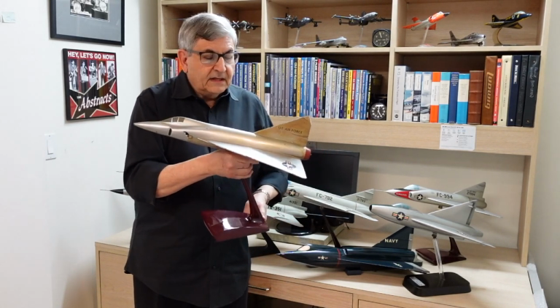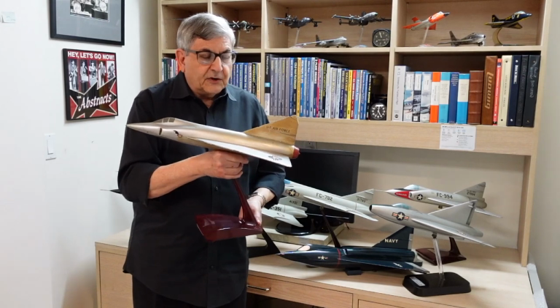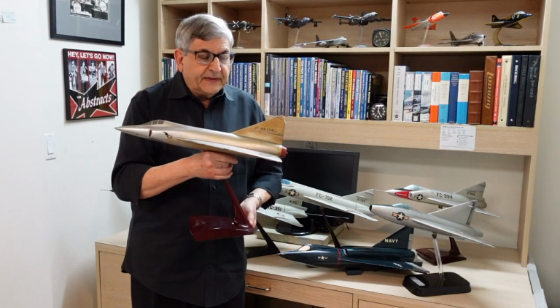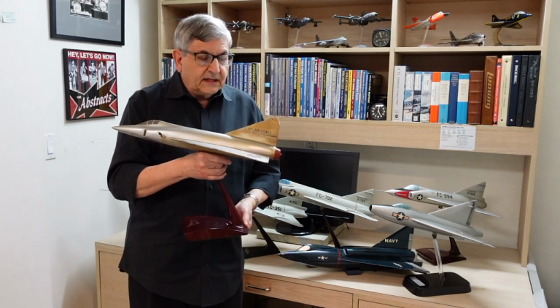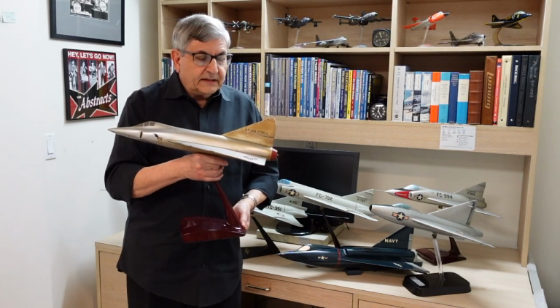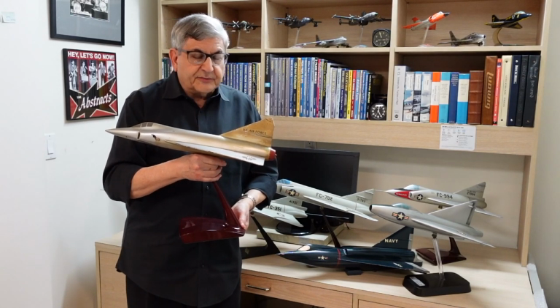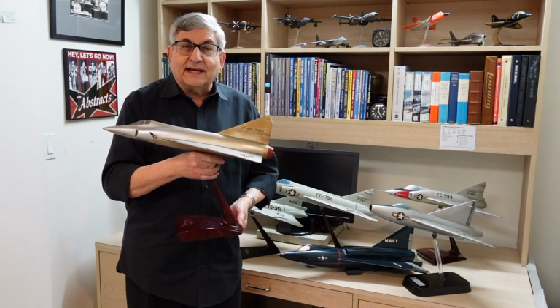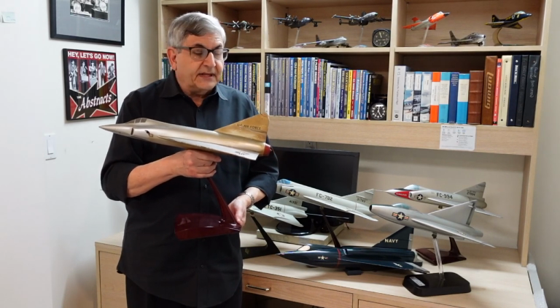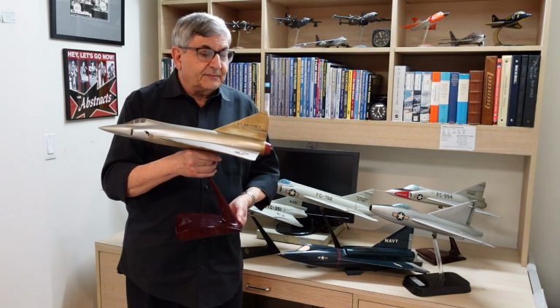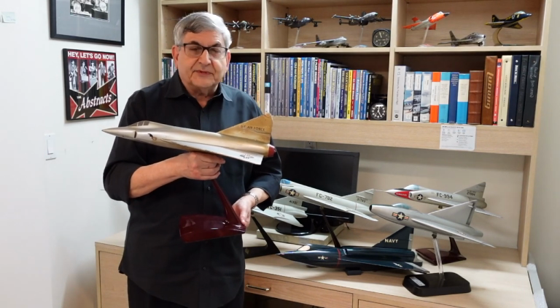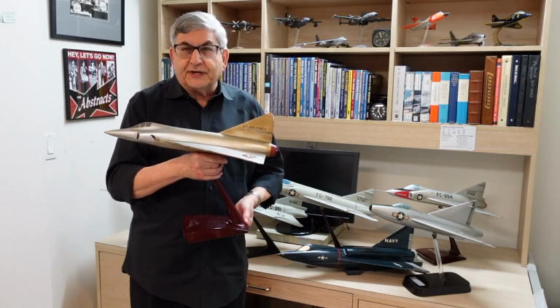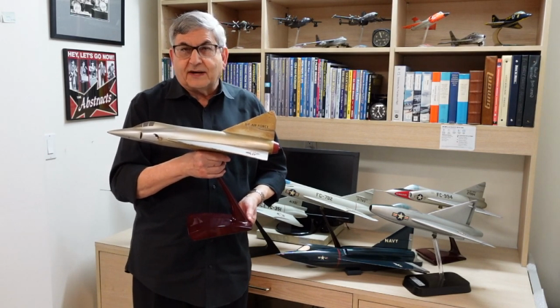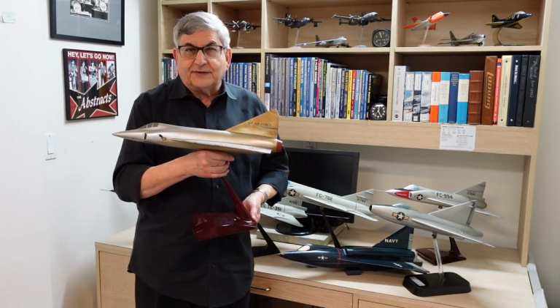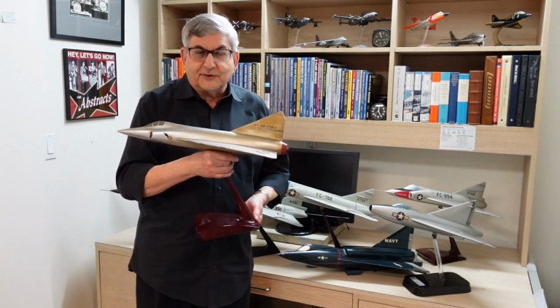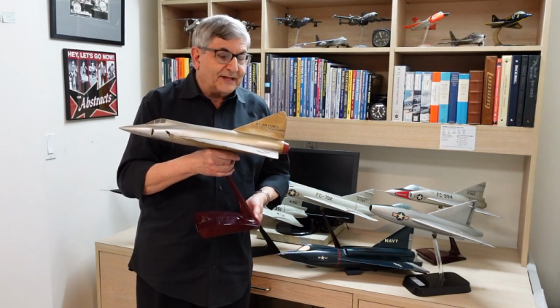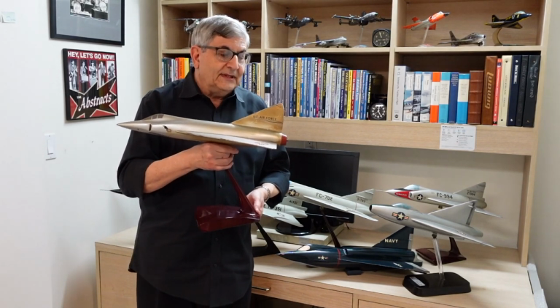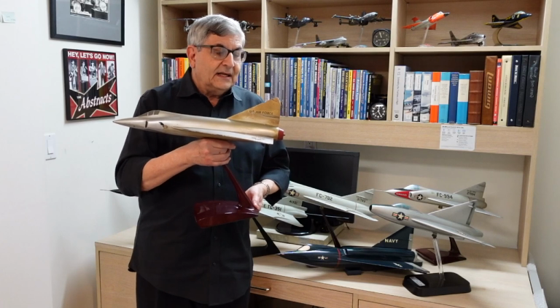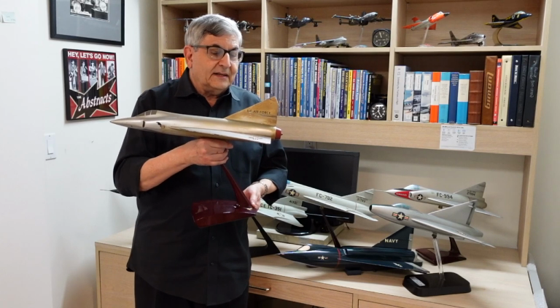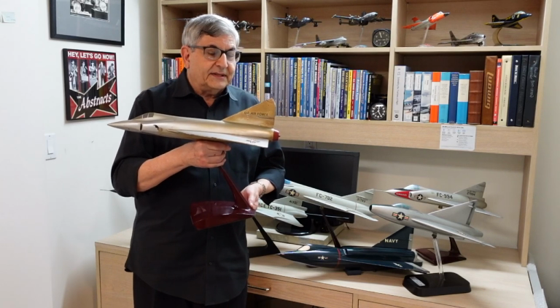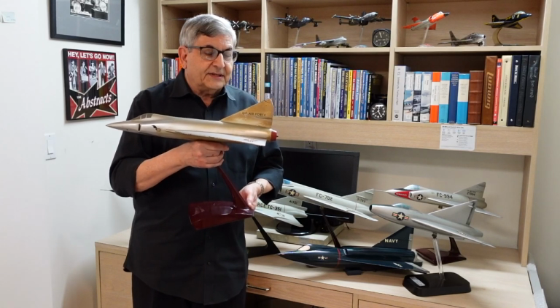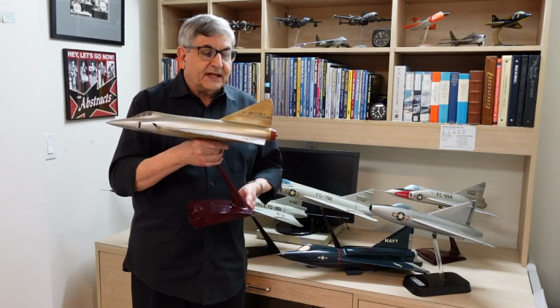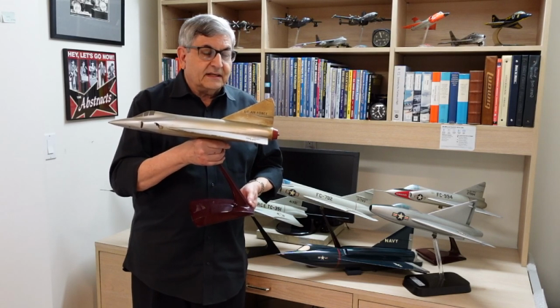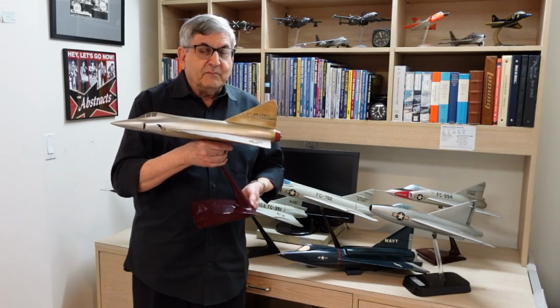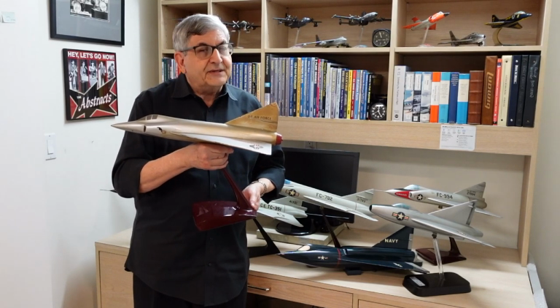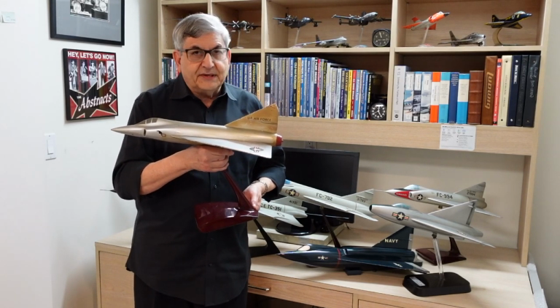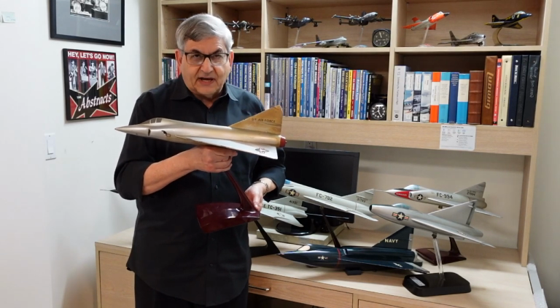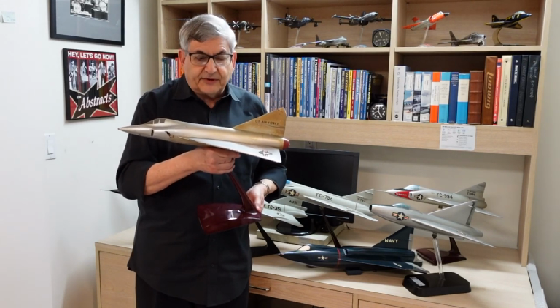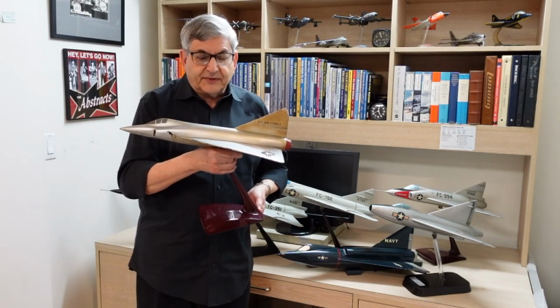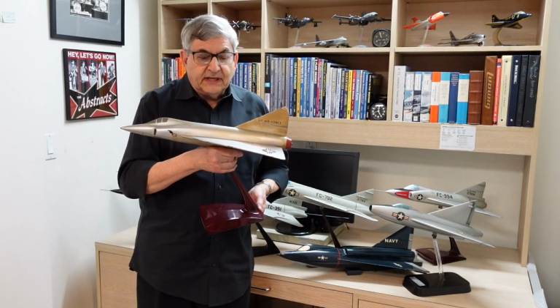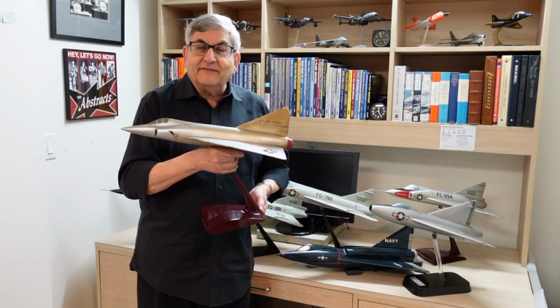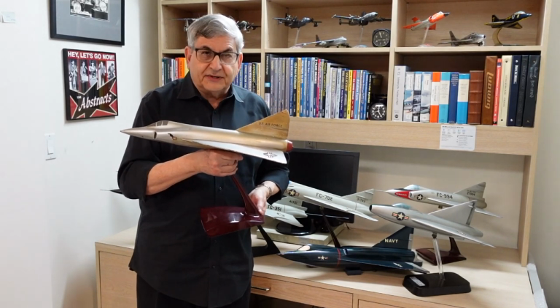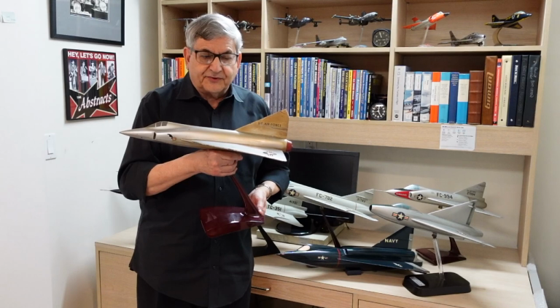In terms of collectibility, sometimes the prettiest models are not the most valuable. This is an amazing piece of Convair history and aviation history.